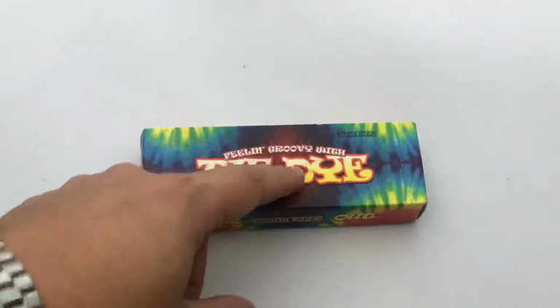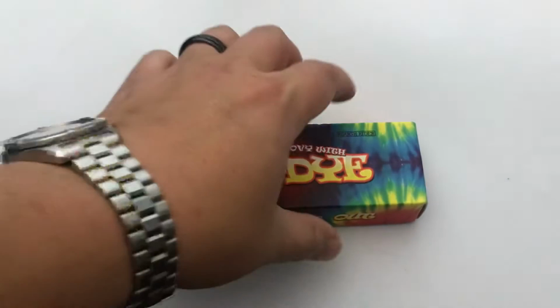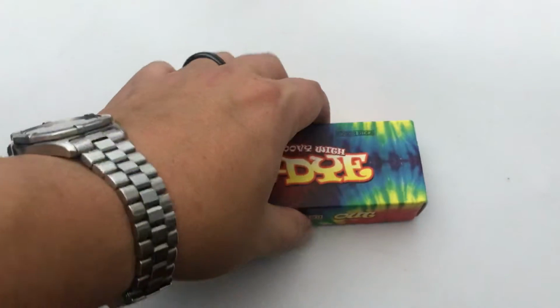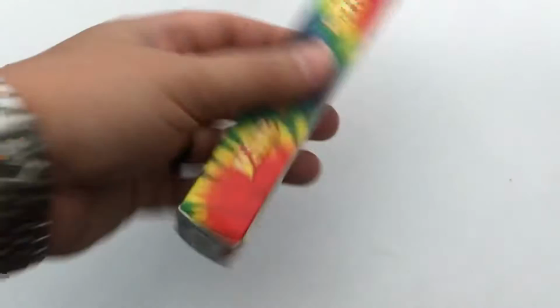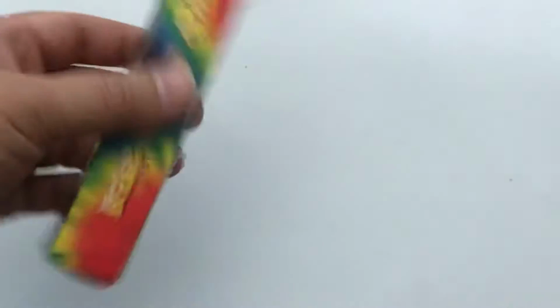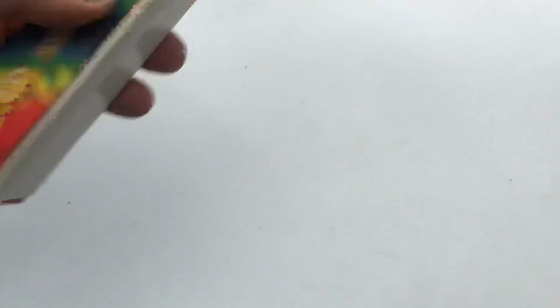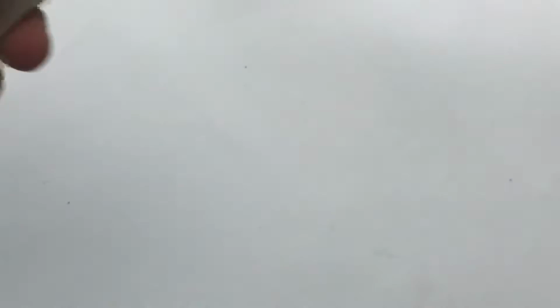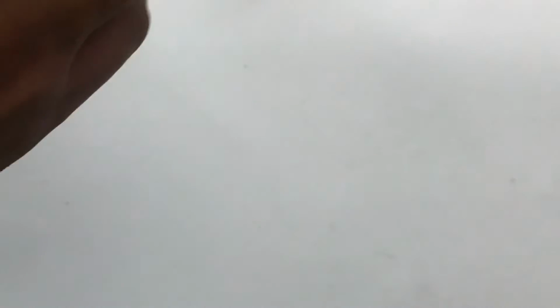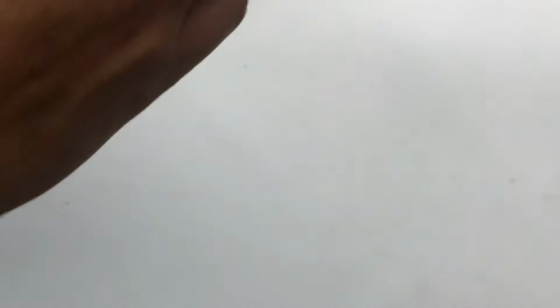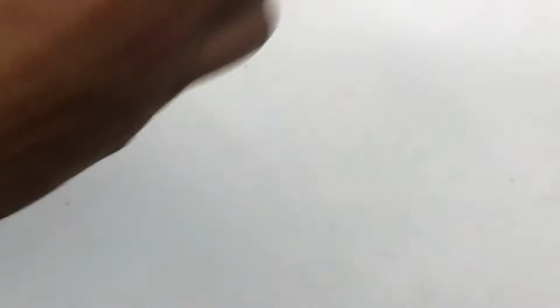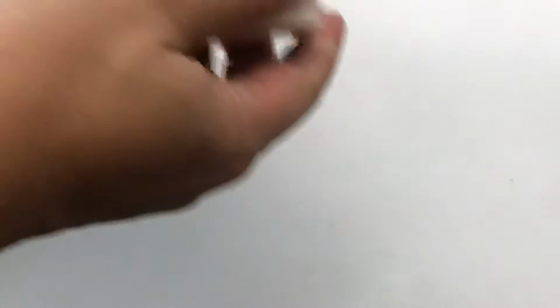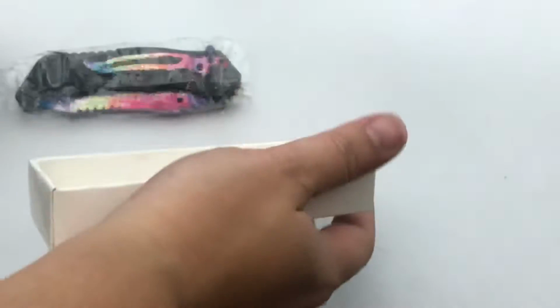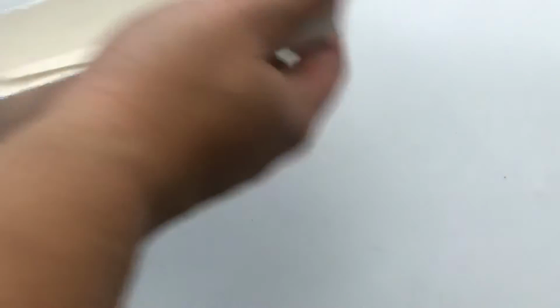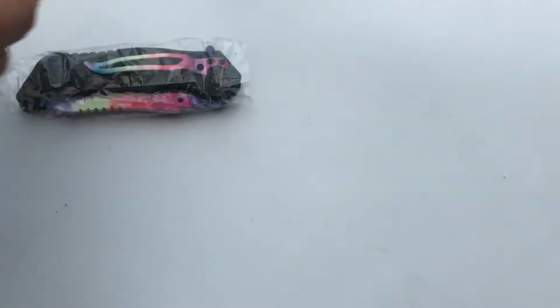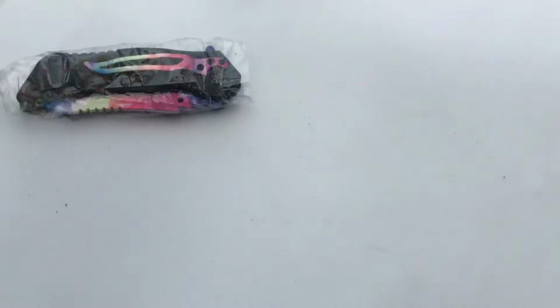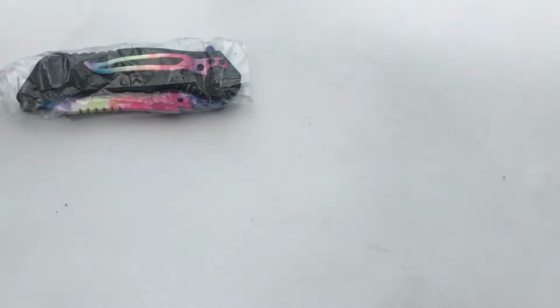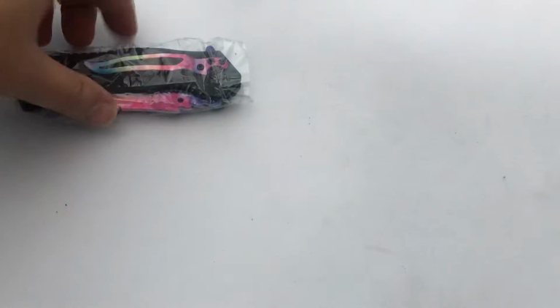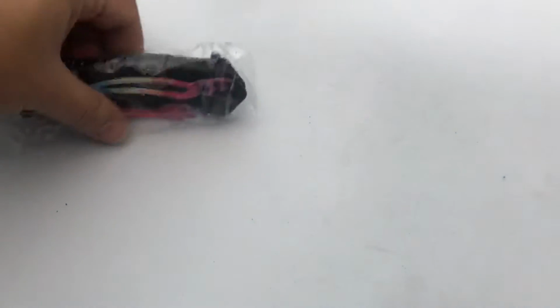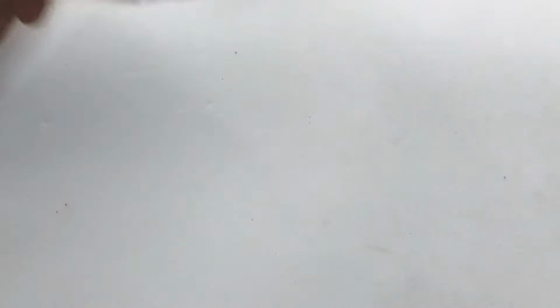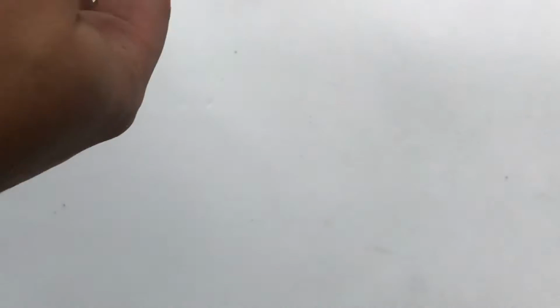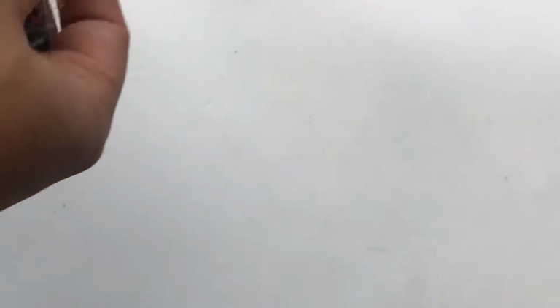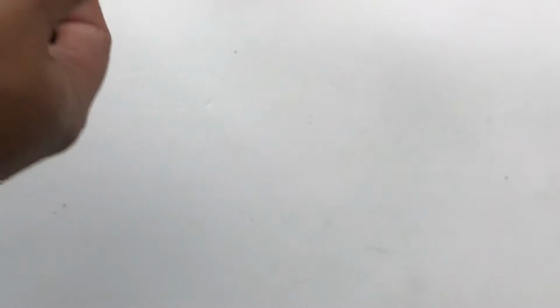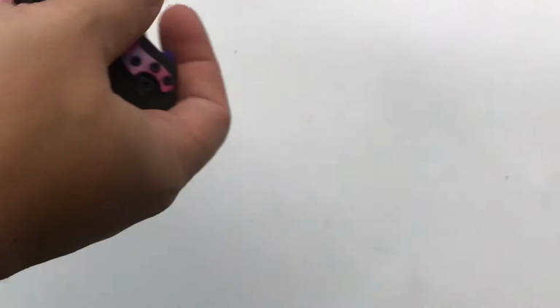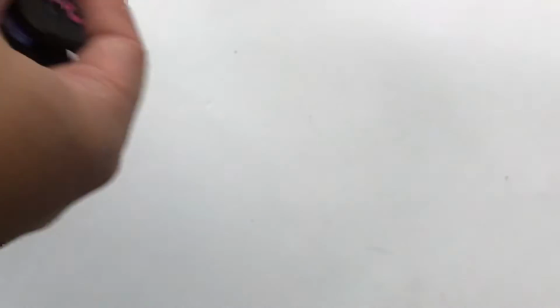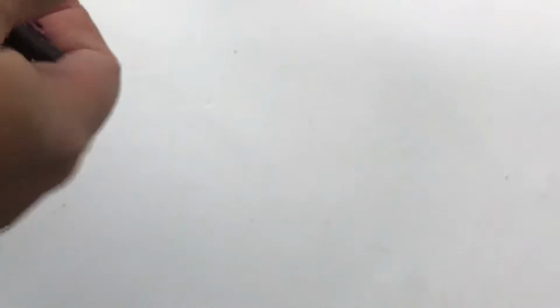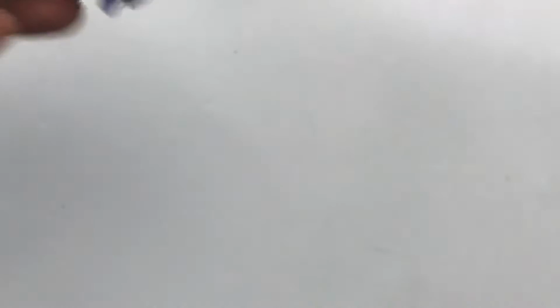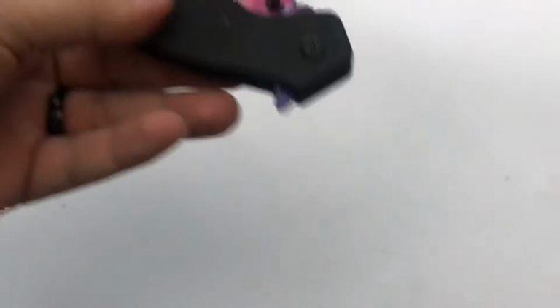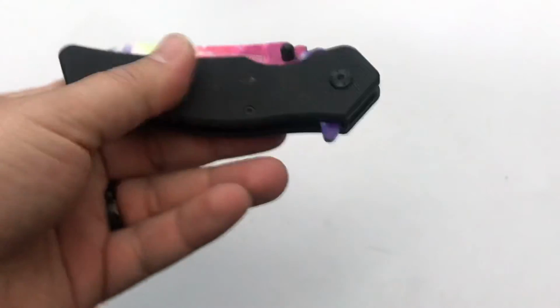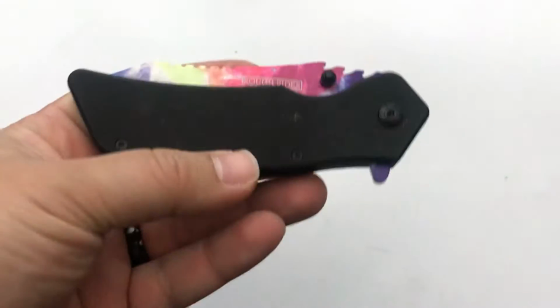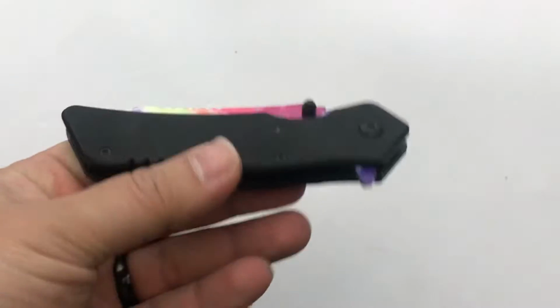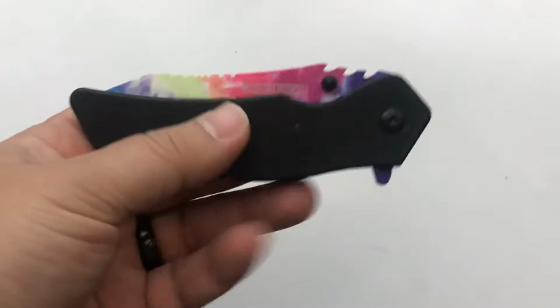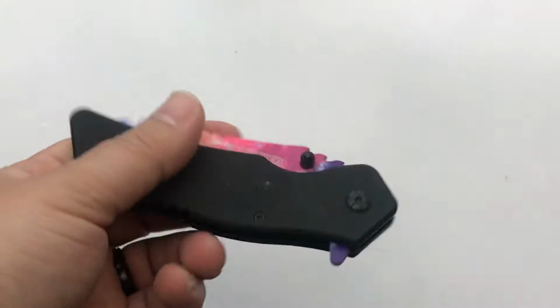$5 knife. So let's open it up and see what the knife looks like. Oh, there we go — it pops out. You know, it's actually pretty decent.